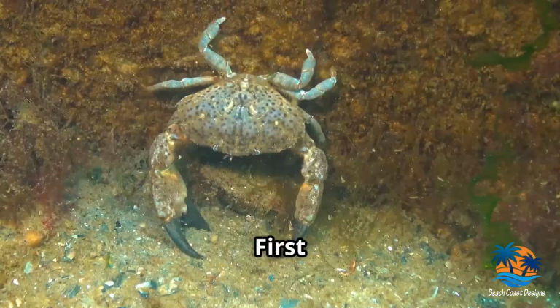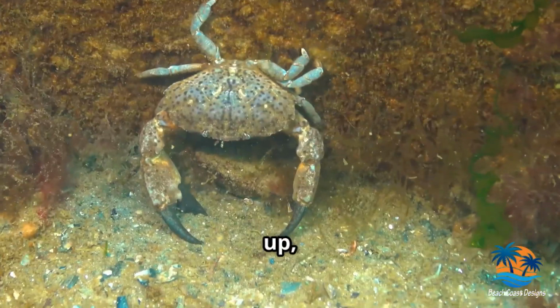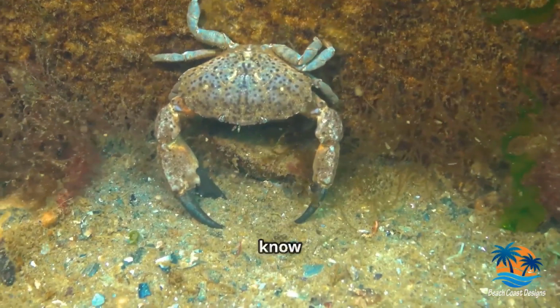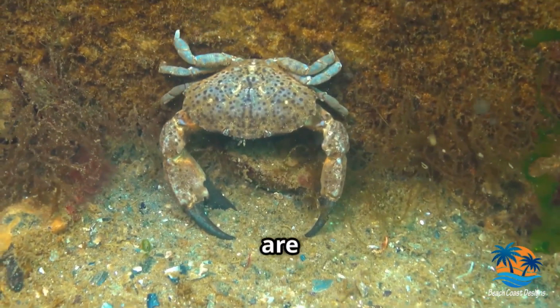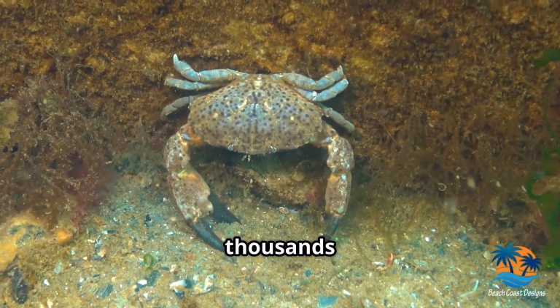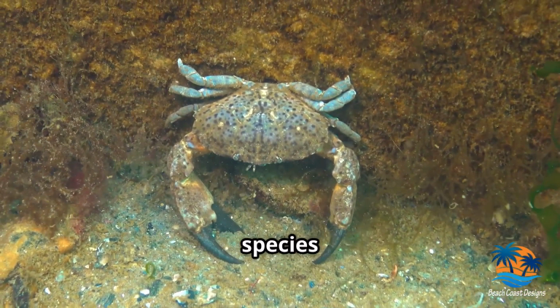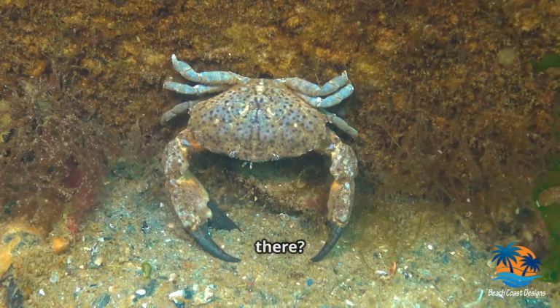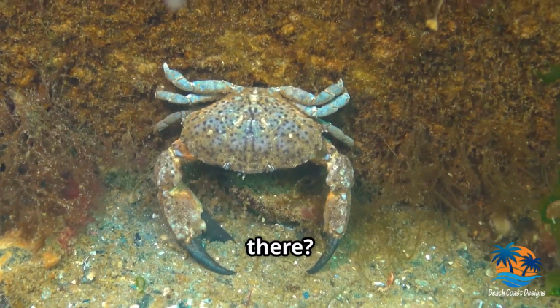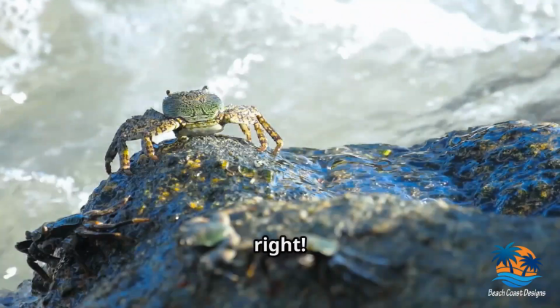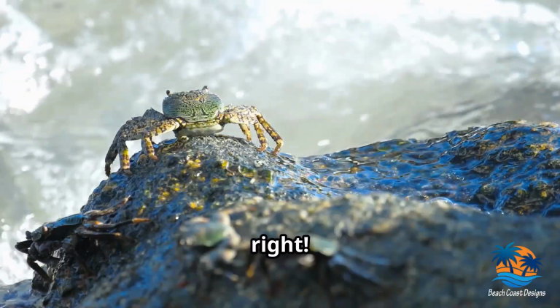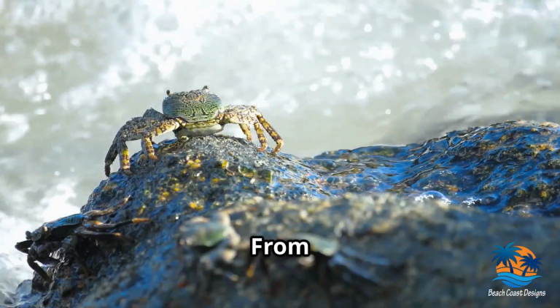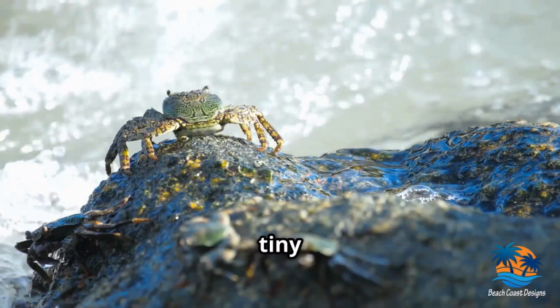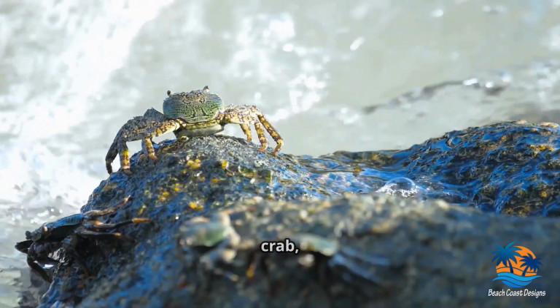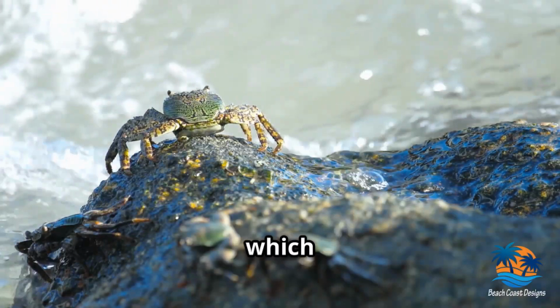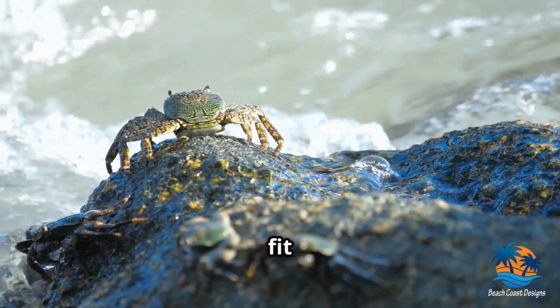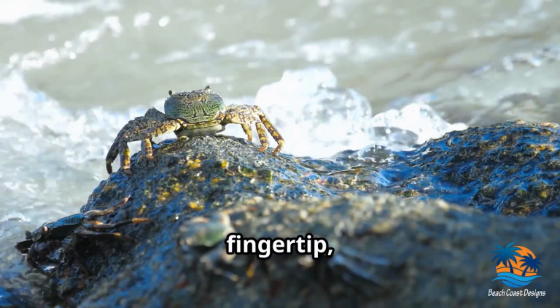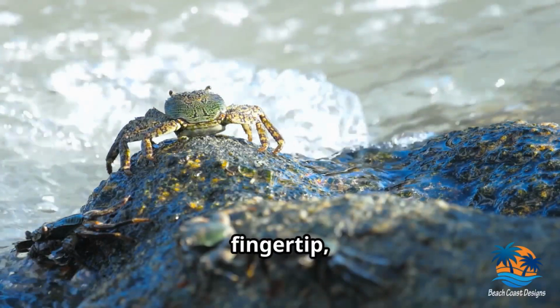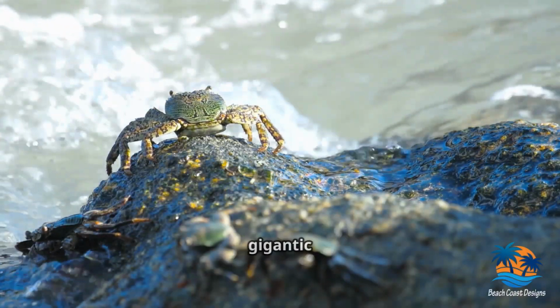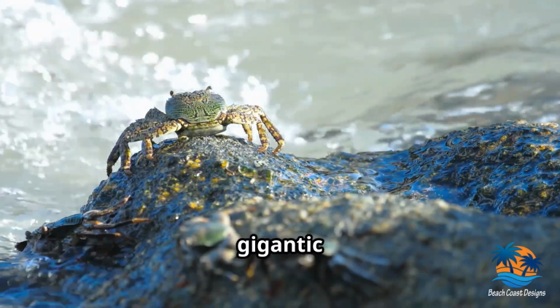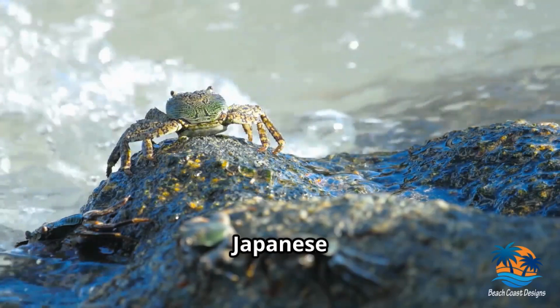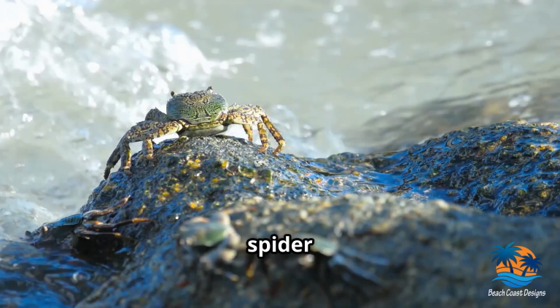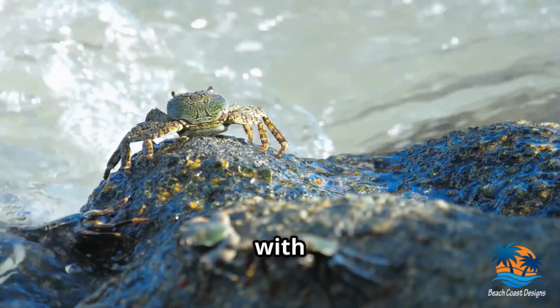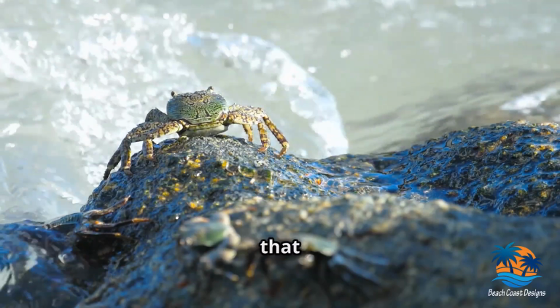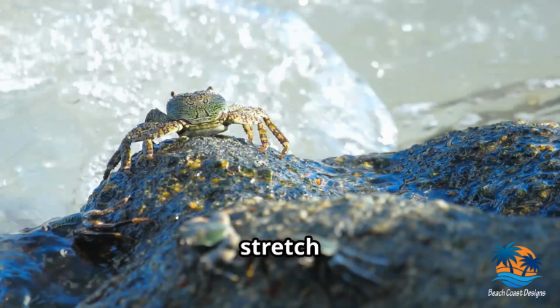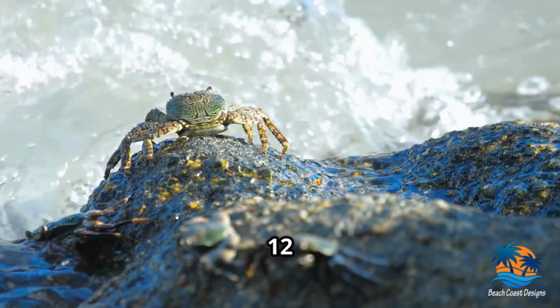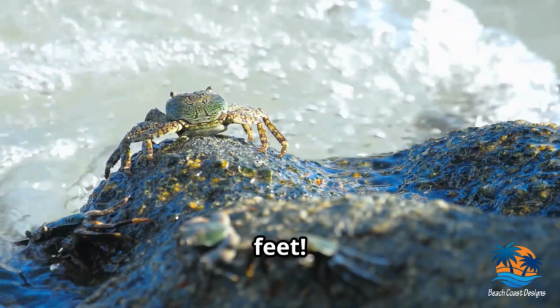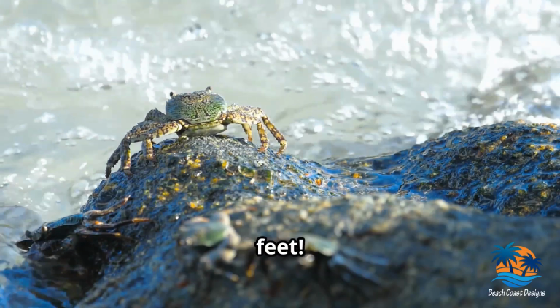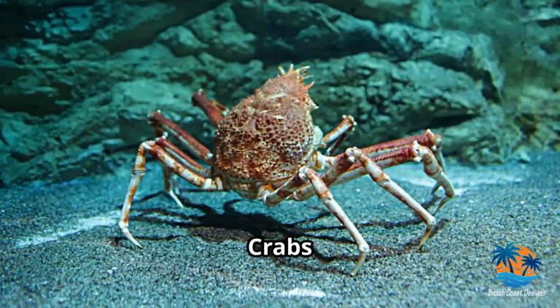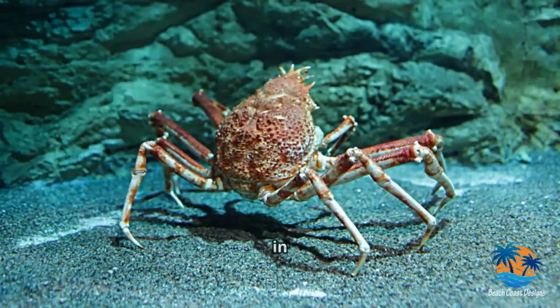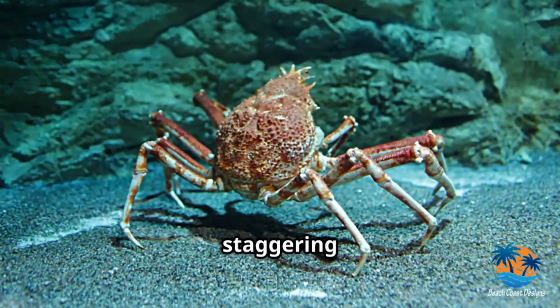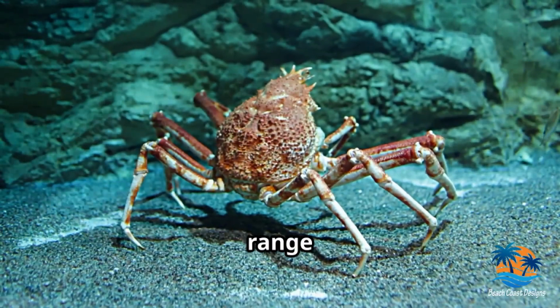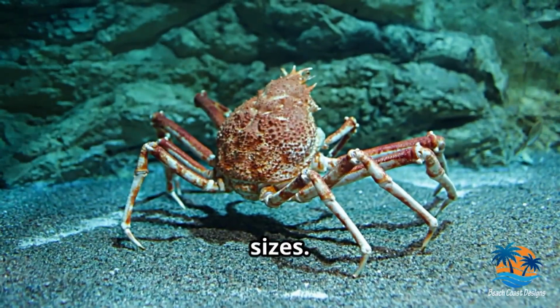First up, did you know there are thousands of crab species out there? That's right! From the tiny pea crab, which can fit on your fingertip, to the gigantic Japanese spider crab with legs that can stretch up to 12 feet, crabs come in a staggering range of sizes.